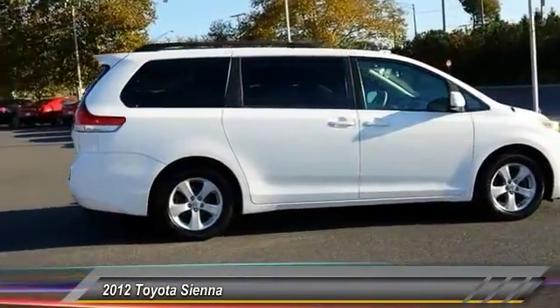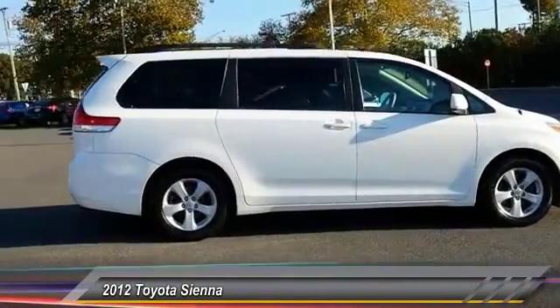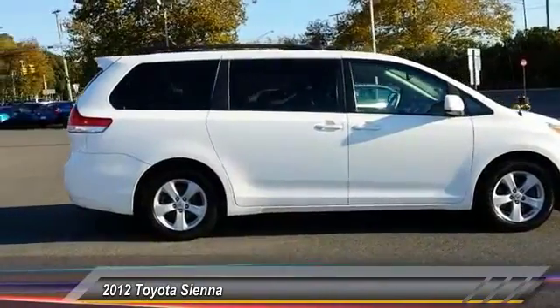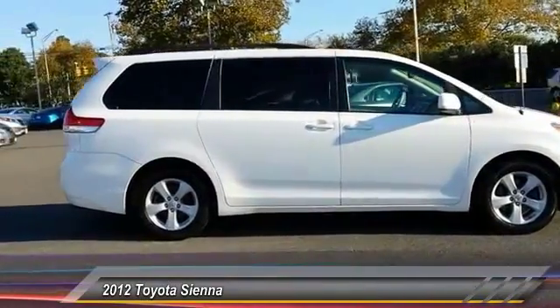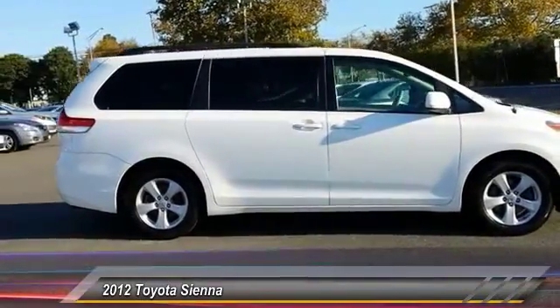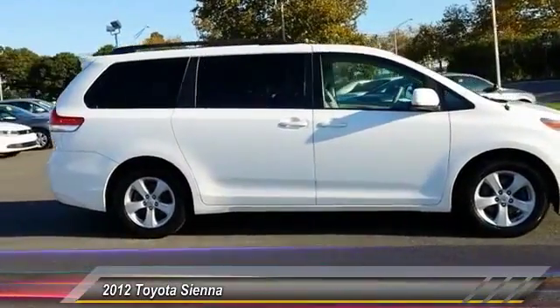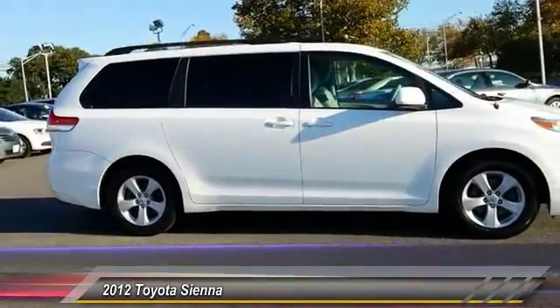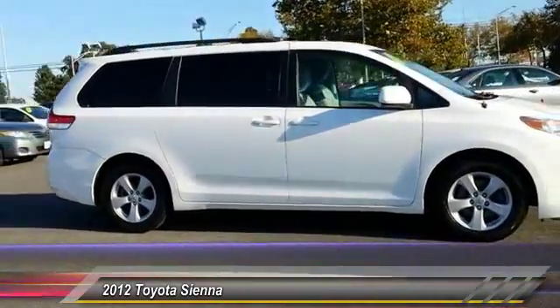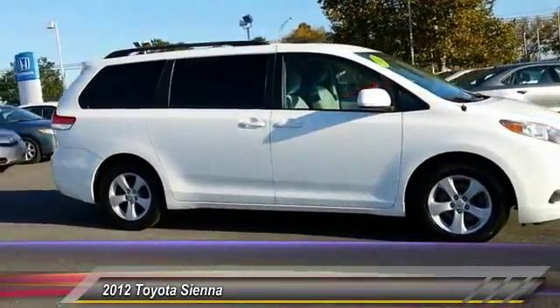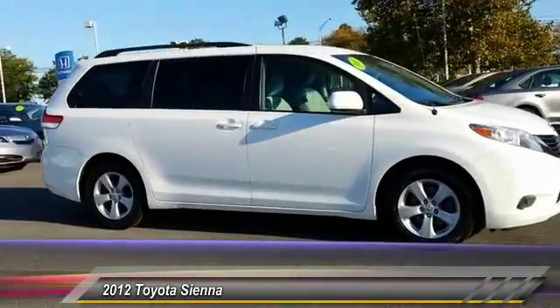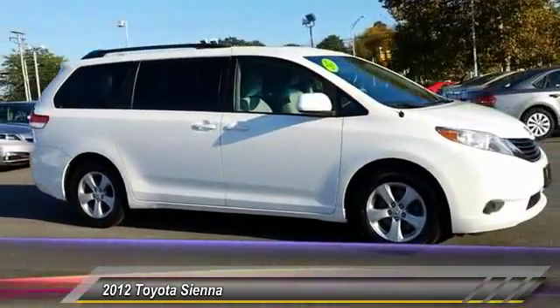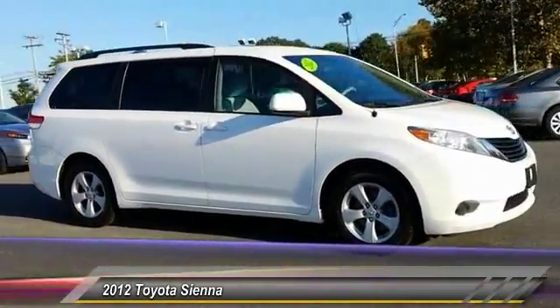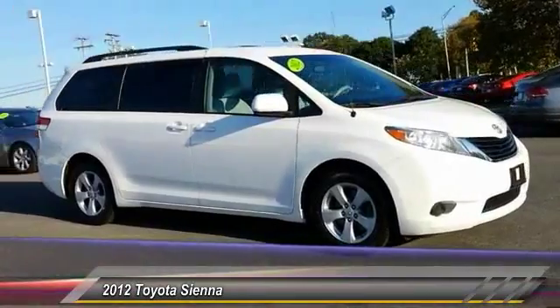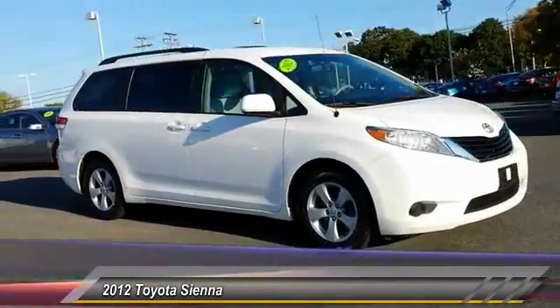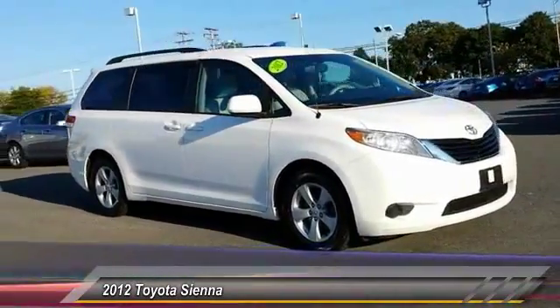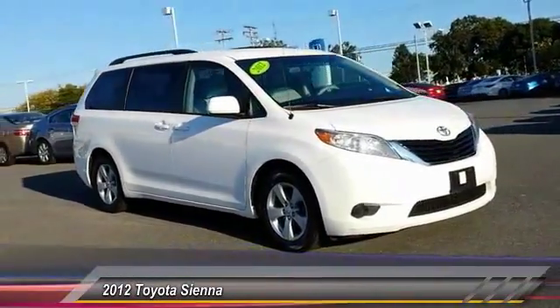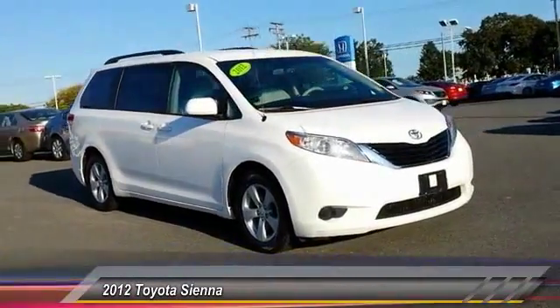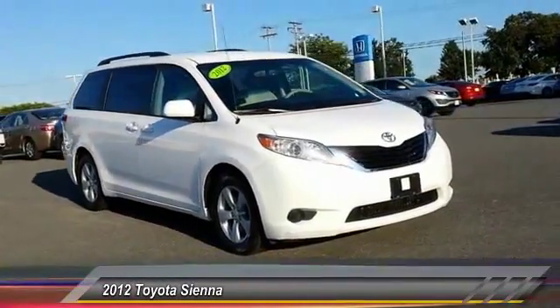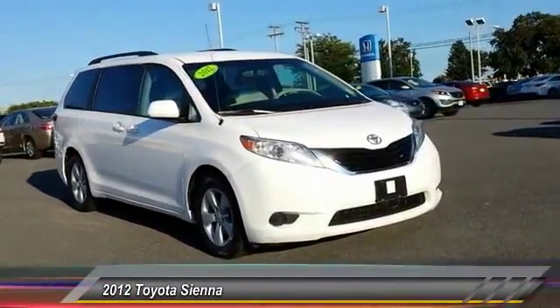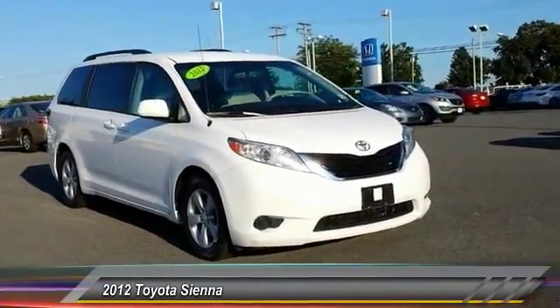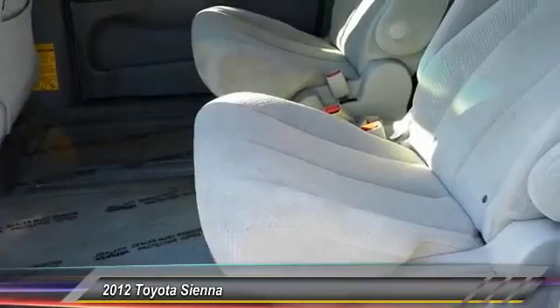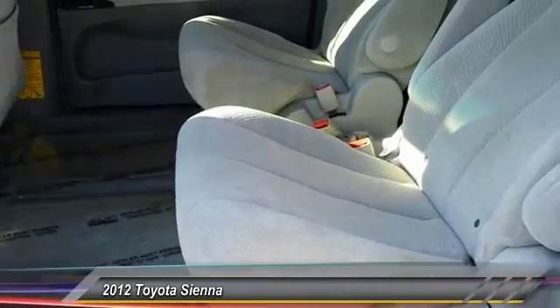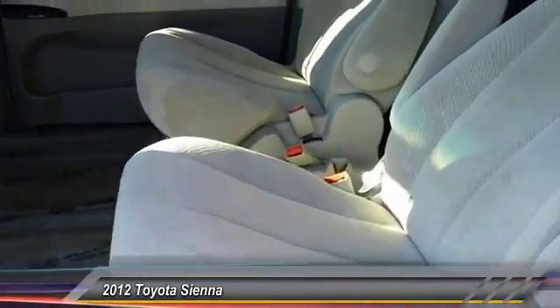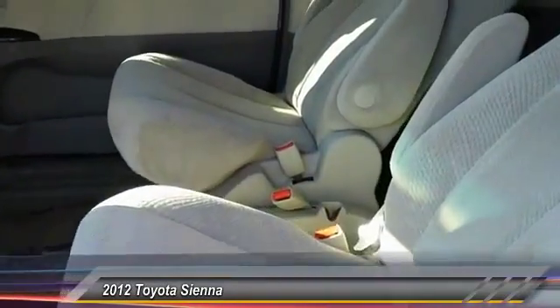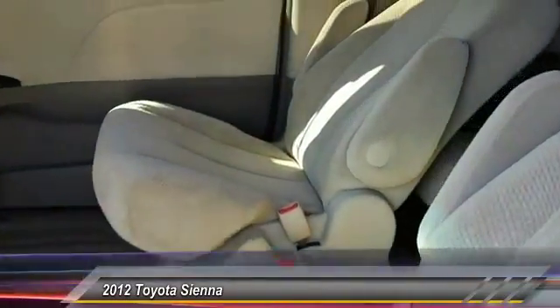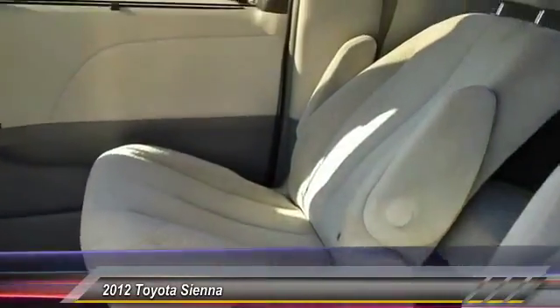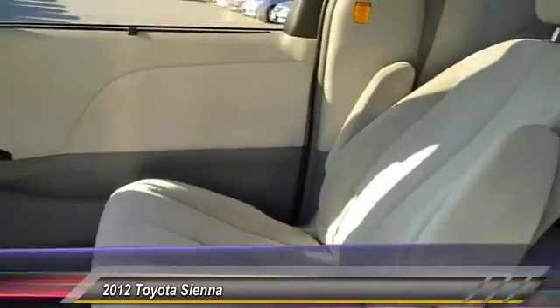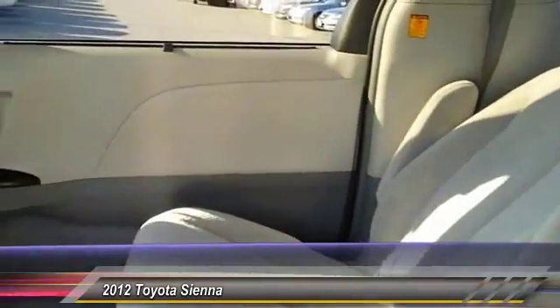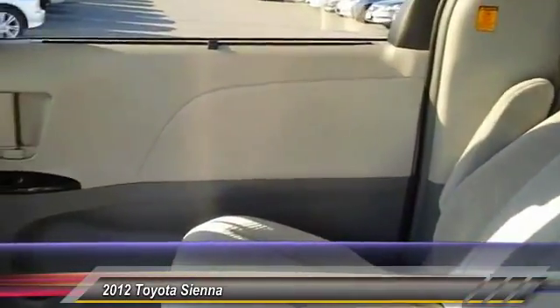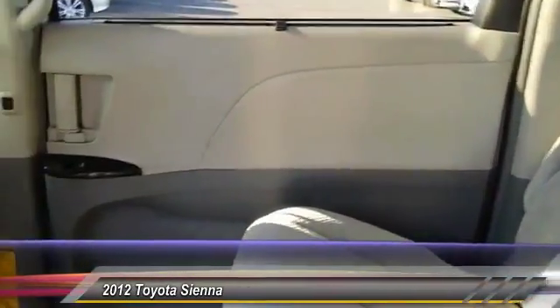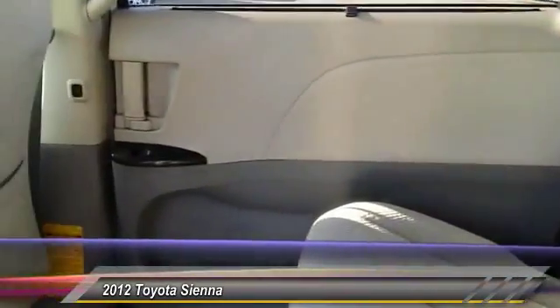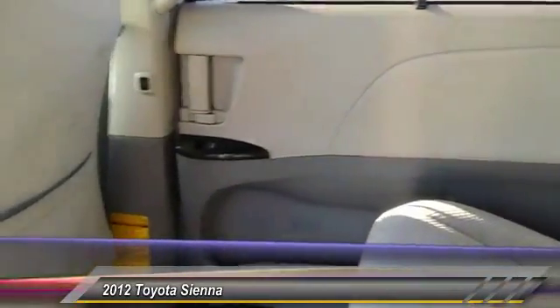Here are some of this vehicle's great options: traction control, anti-lock braking system, stability control, keyless entry, backup camera, steering wheel audio control, Bluetooth, power steering, adjustable steering wheel, and driver airbag.